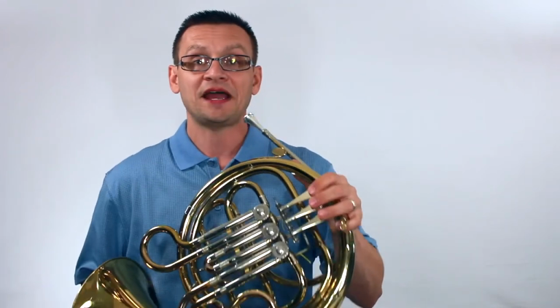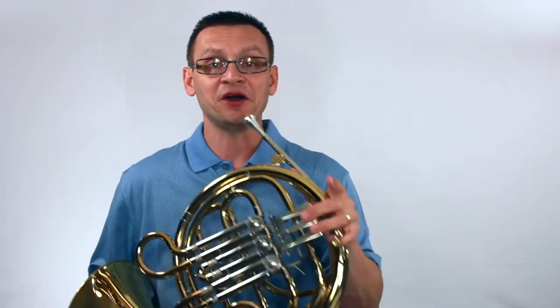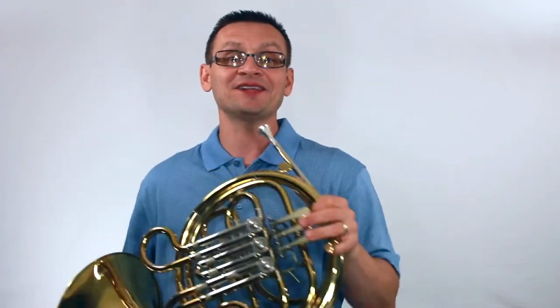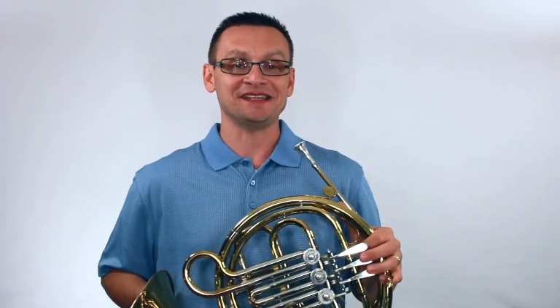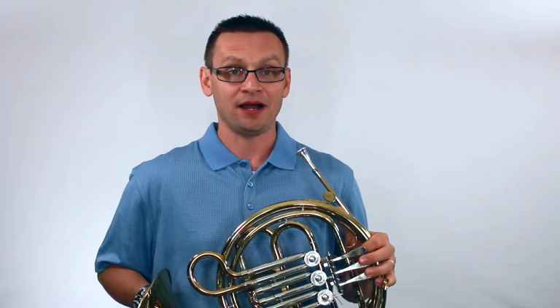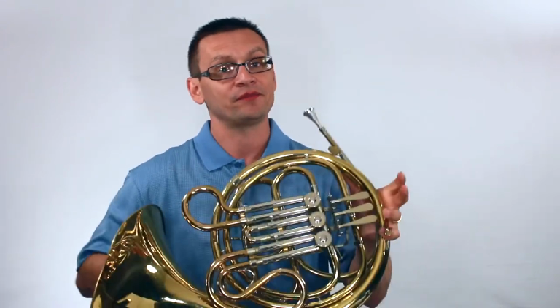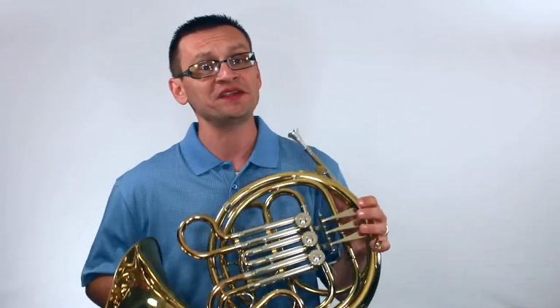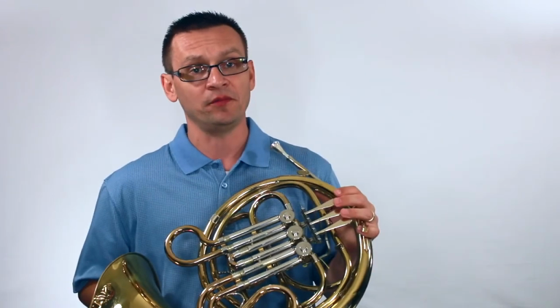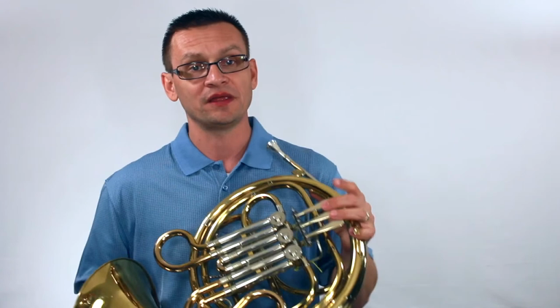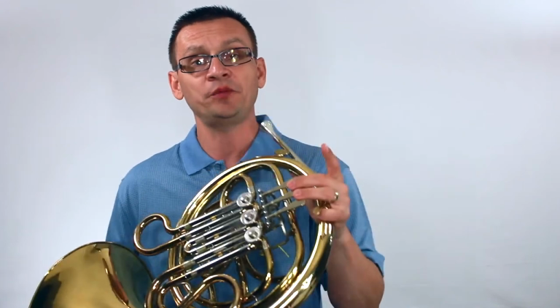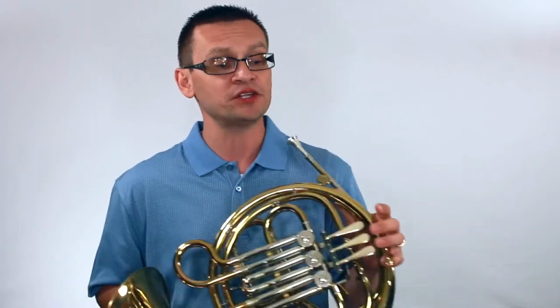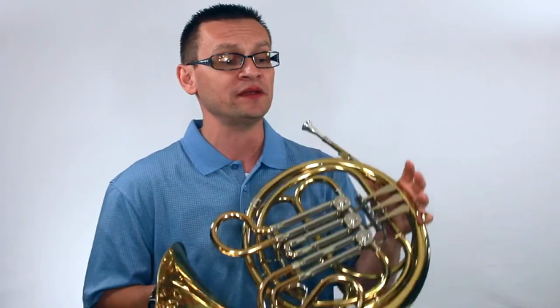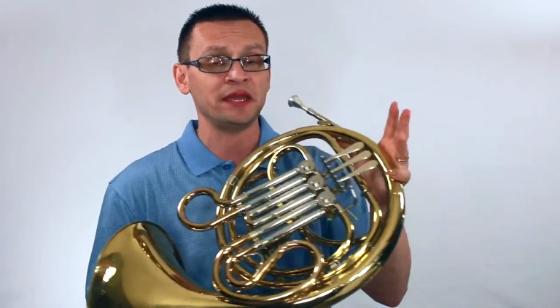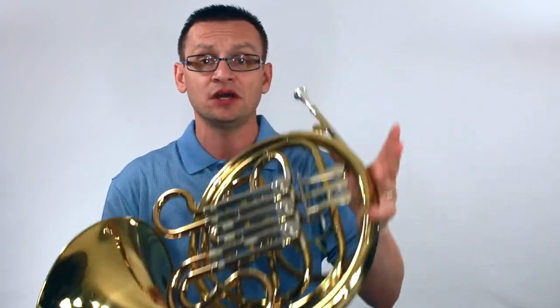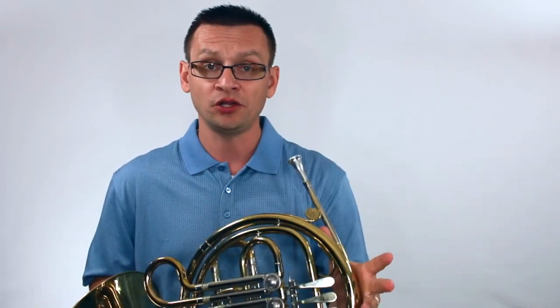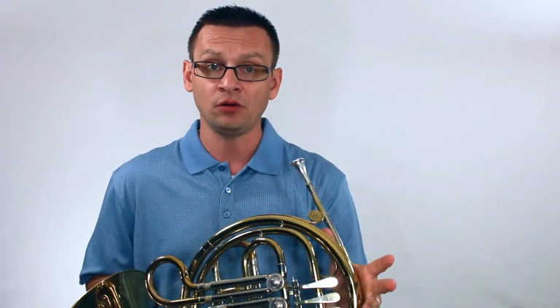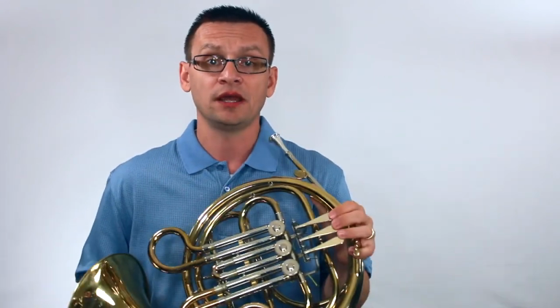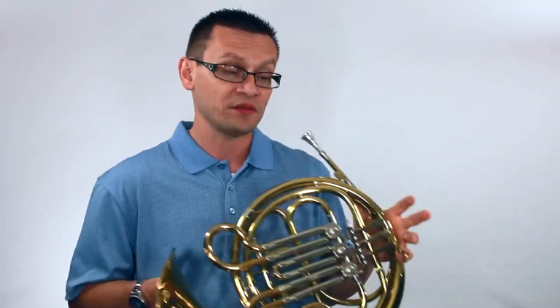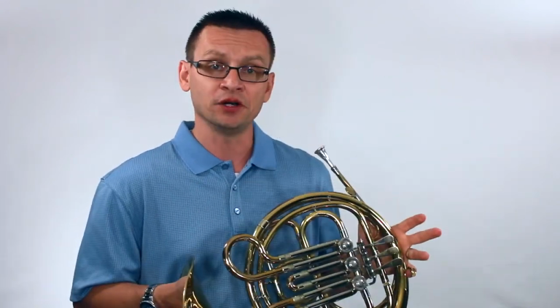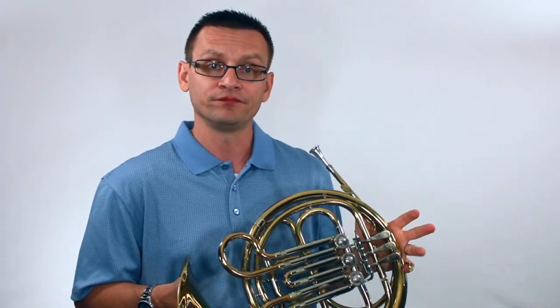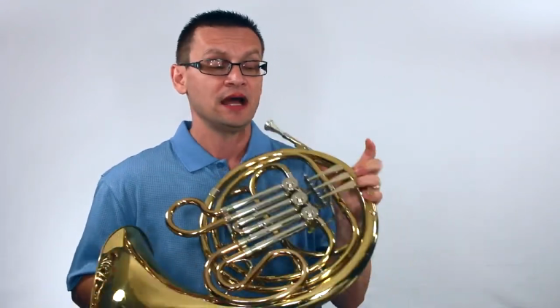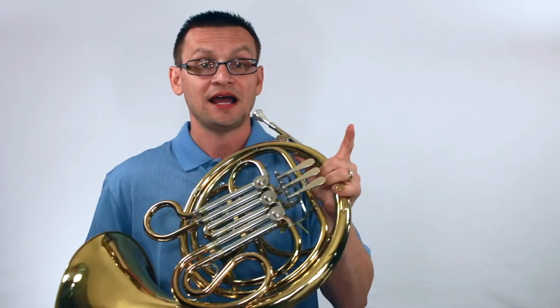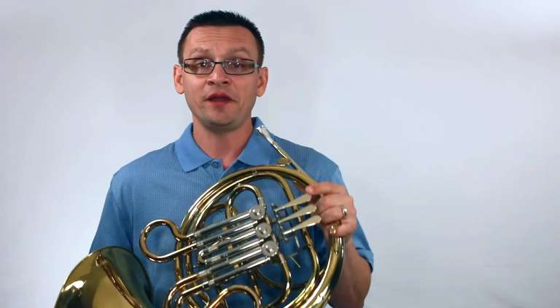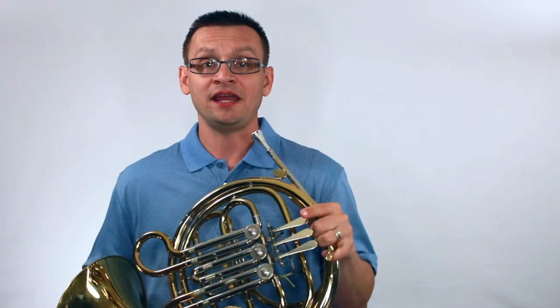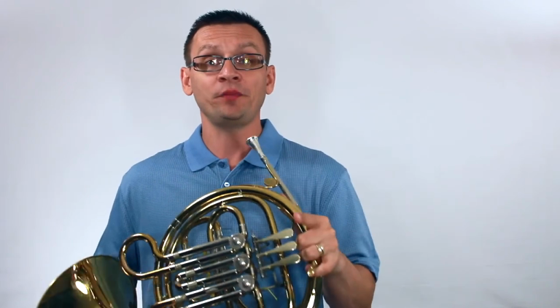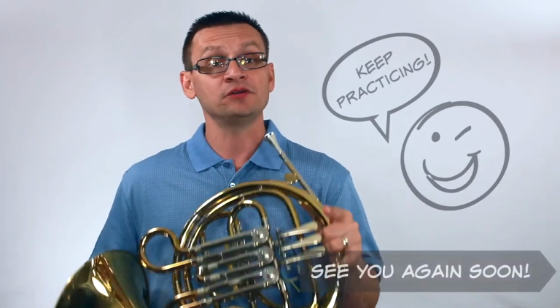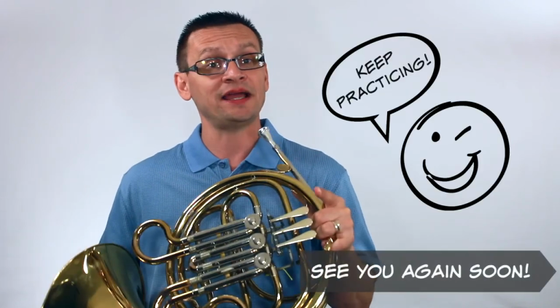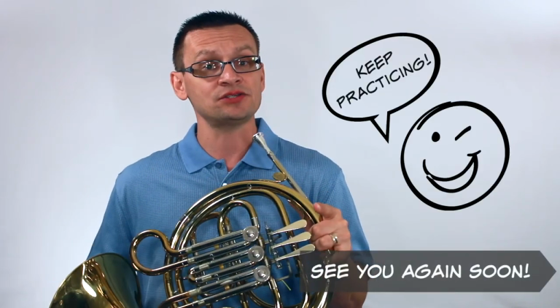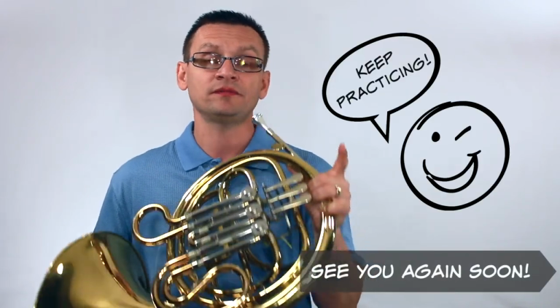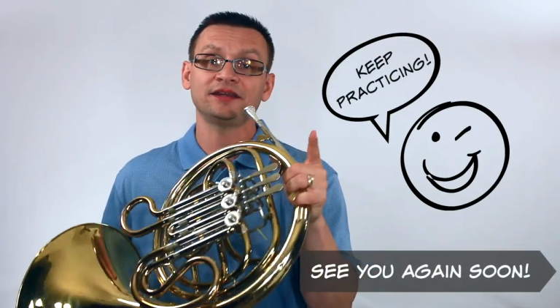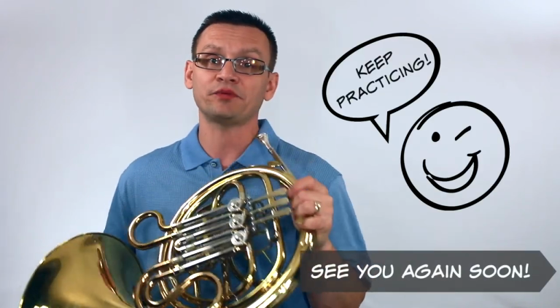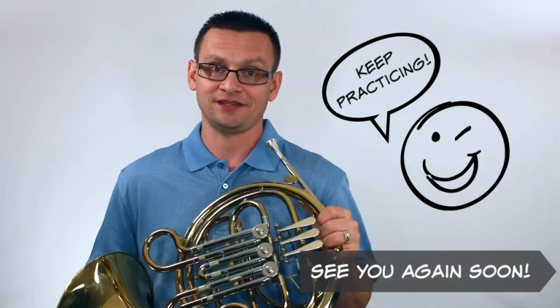And there you go — concert C minor. I hope this has been helpful. I hope you'll consider playing this page on your own with a metronome. As I always say, I hope I'll see you come back again soon and keep practicing.